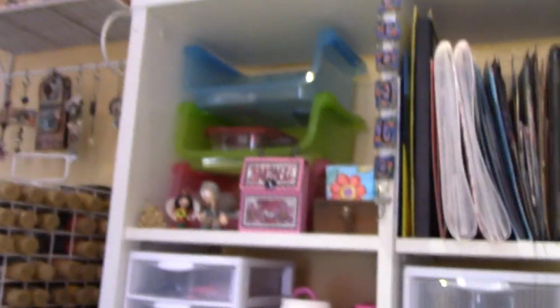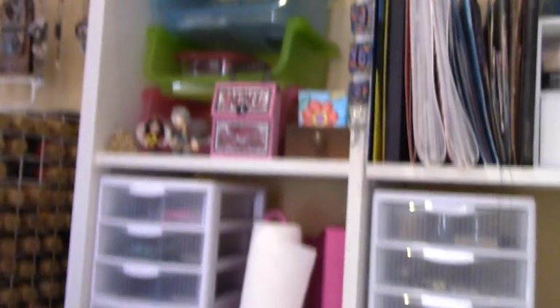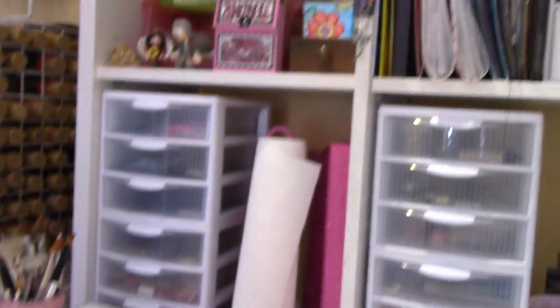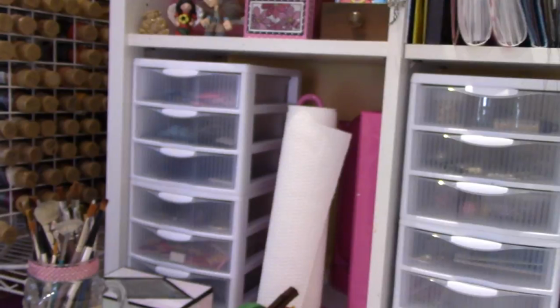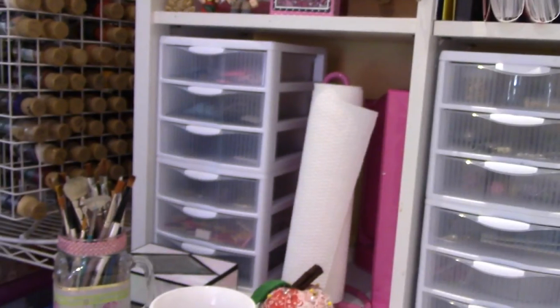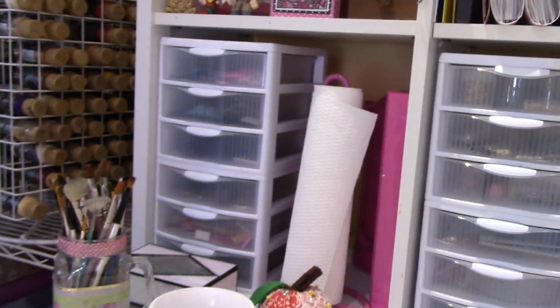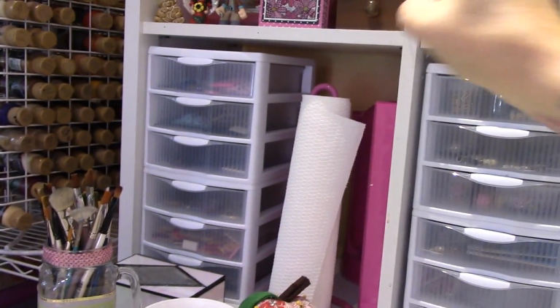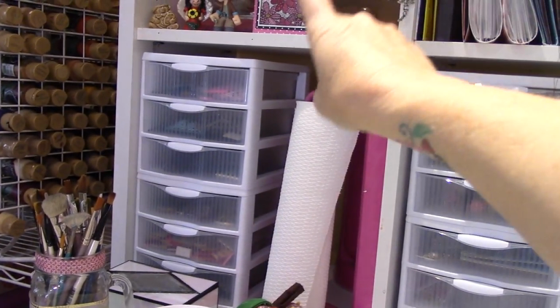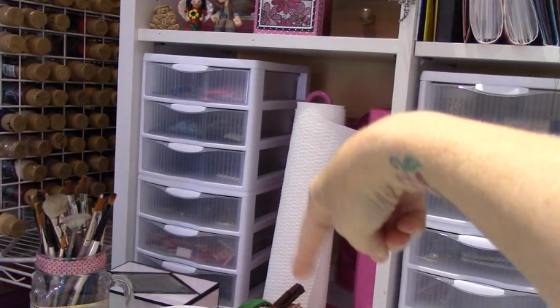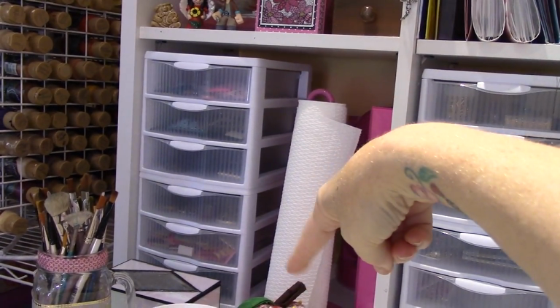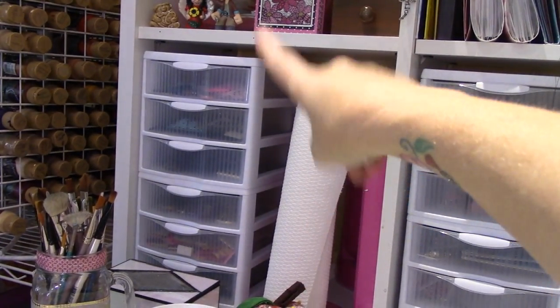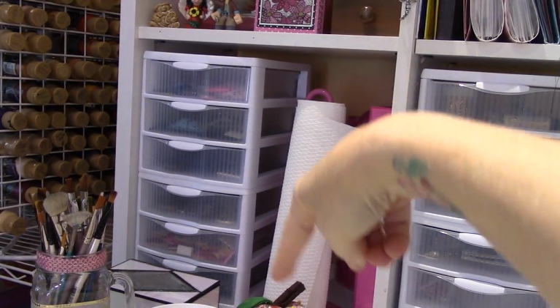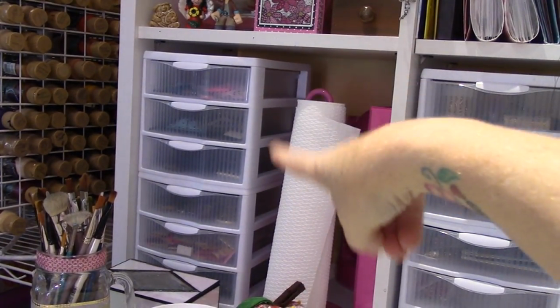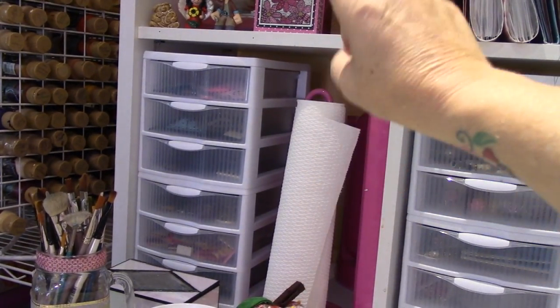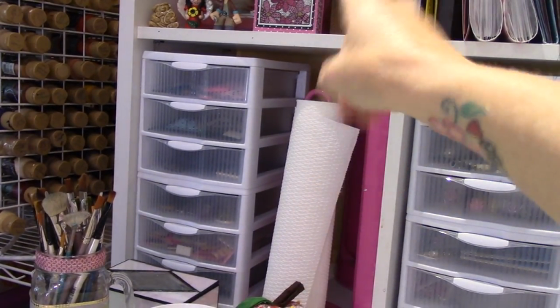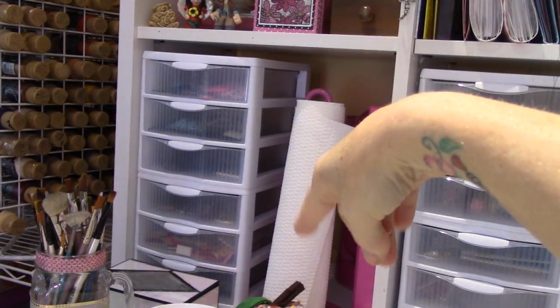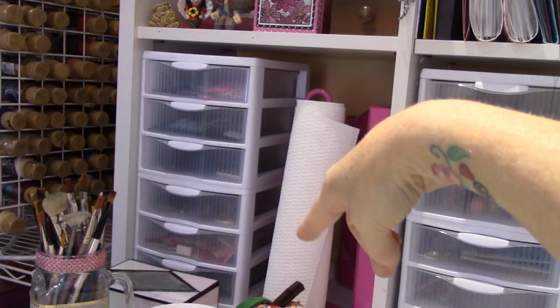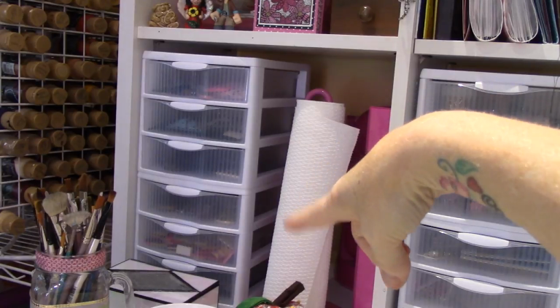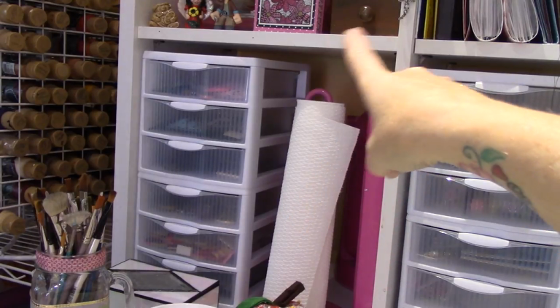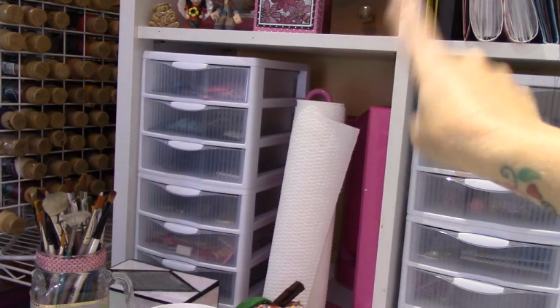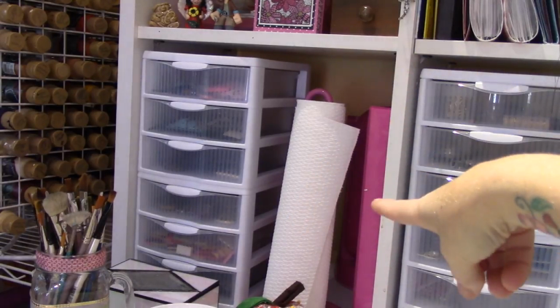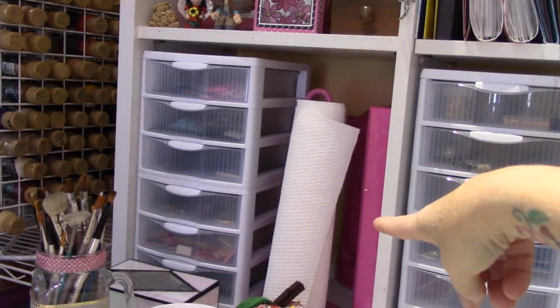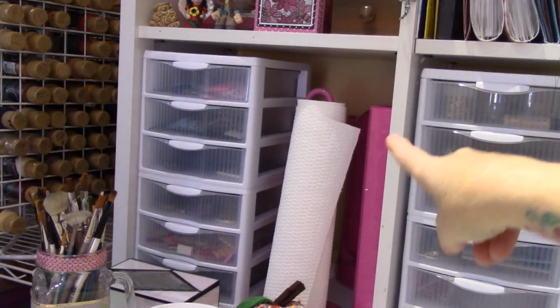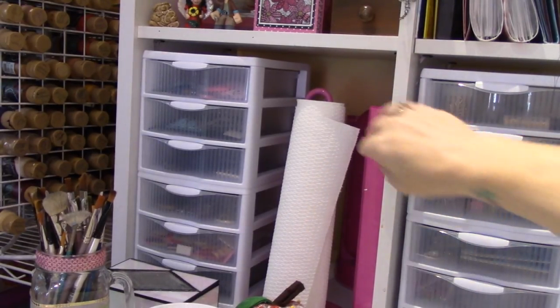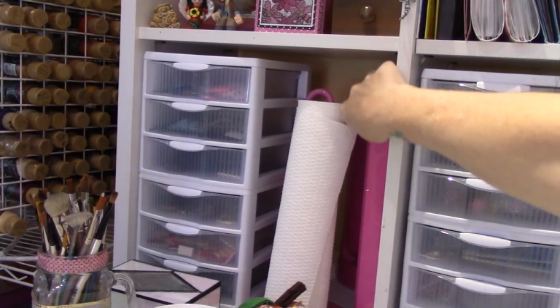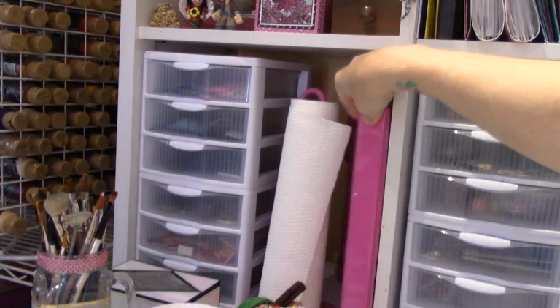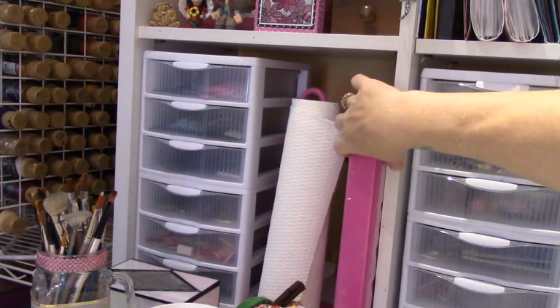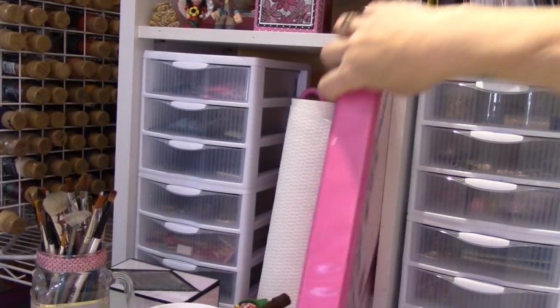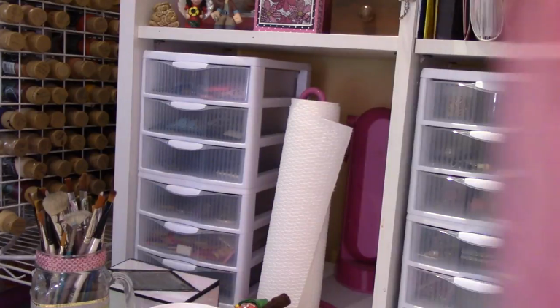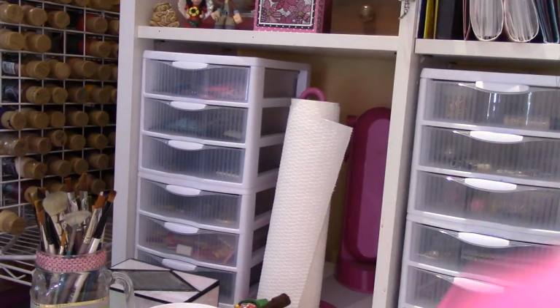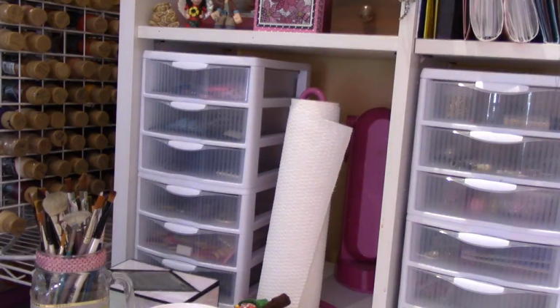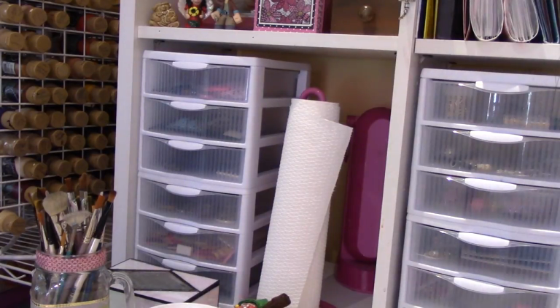The one below — and I want to do this in more detail too — this is all clay, tiles that I've made, all types of stuff. My paper towels. And I don't even know what's in here — is this ATCs? I don't even remember.